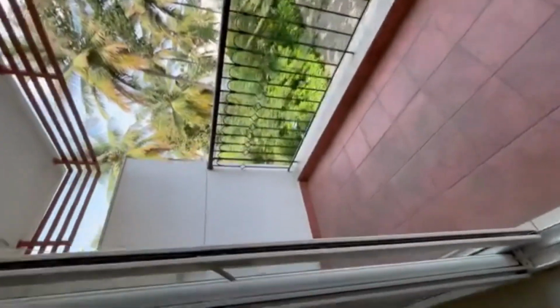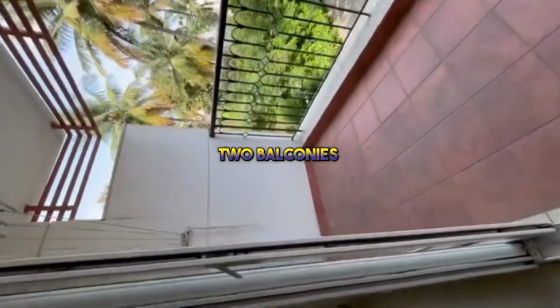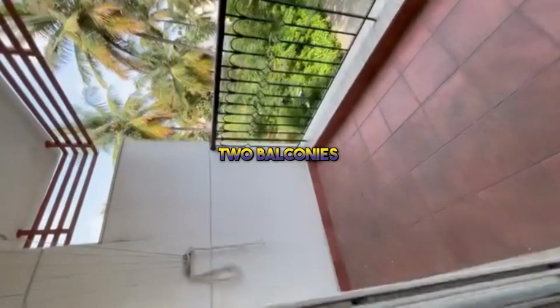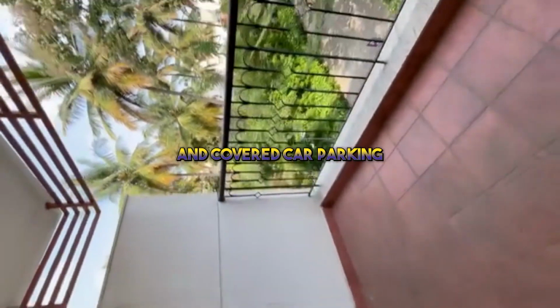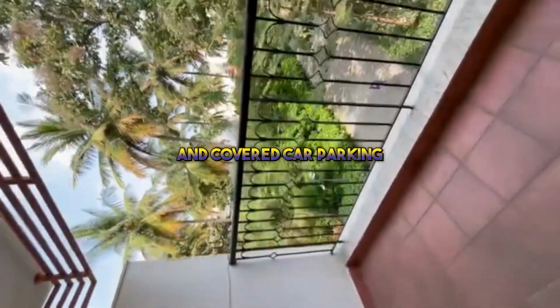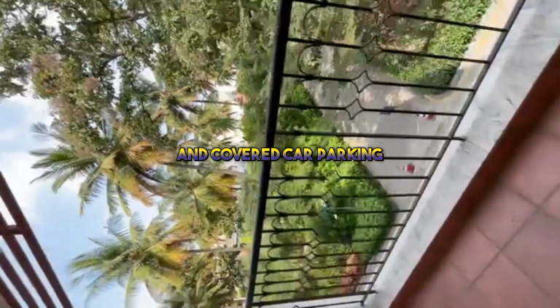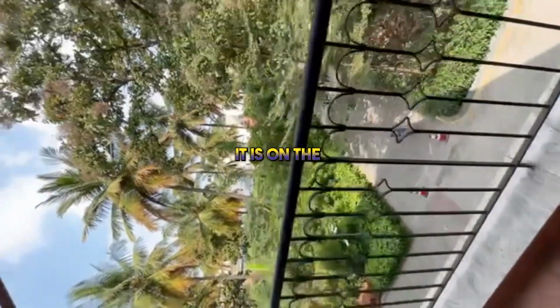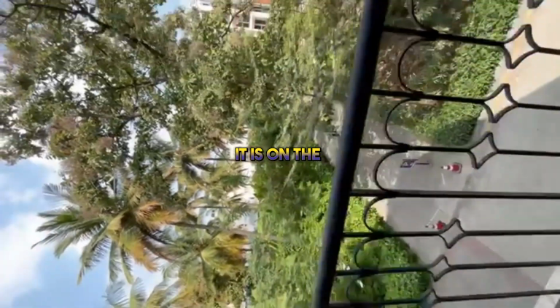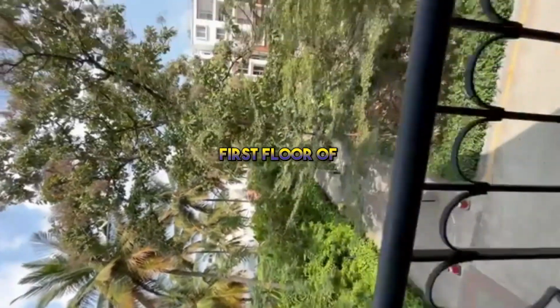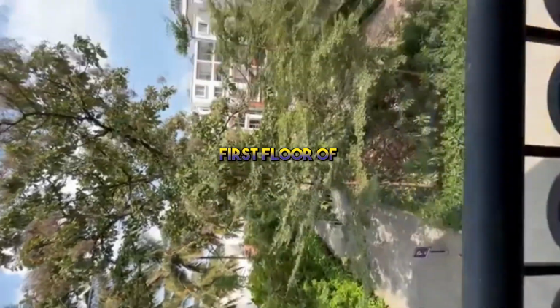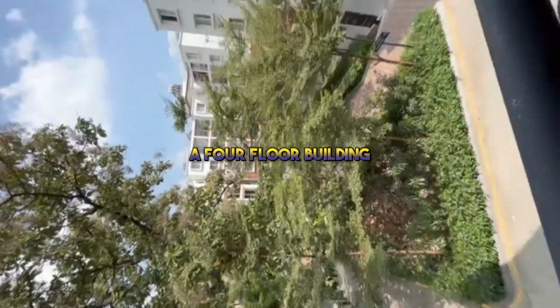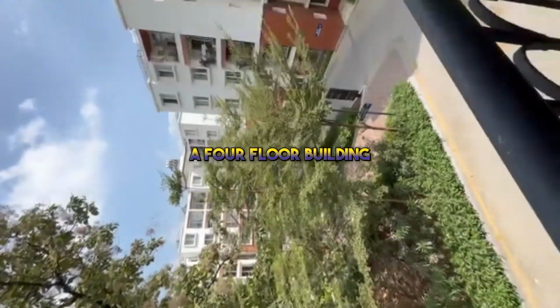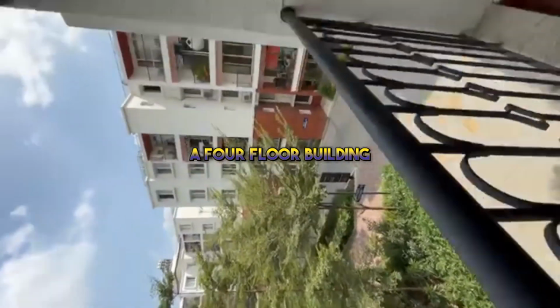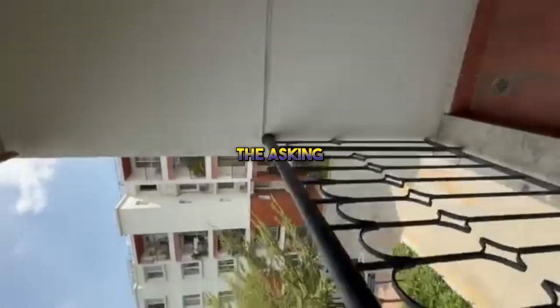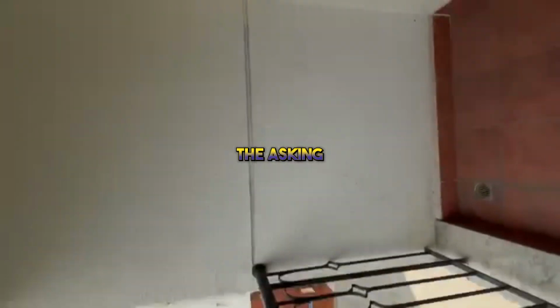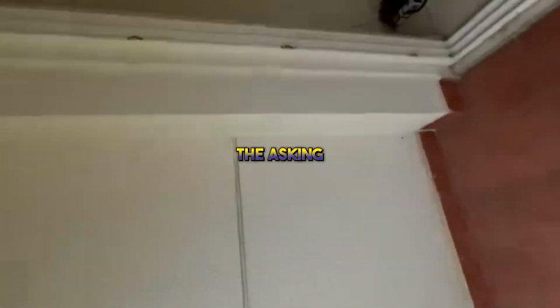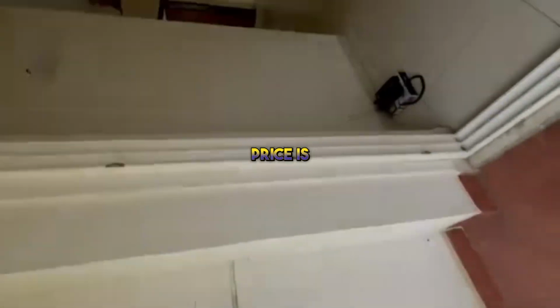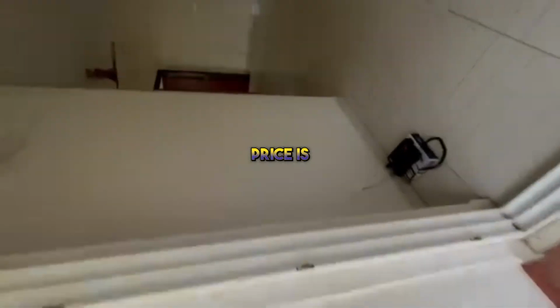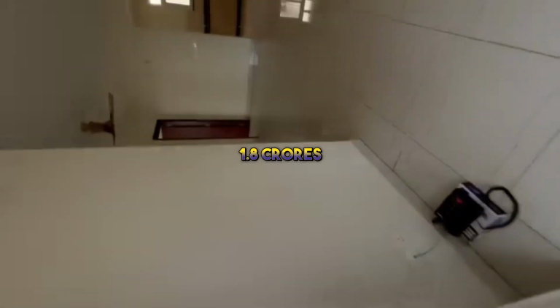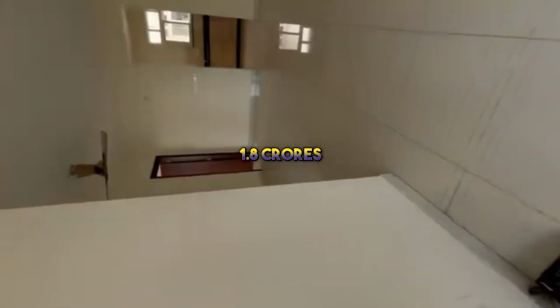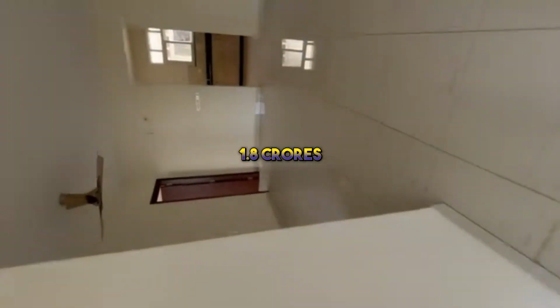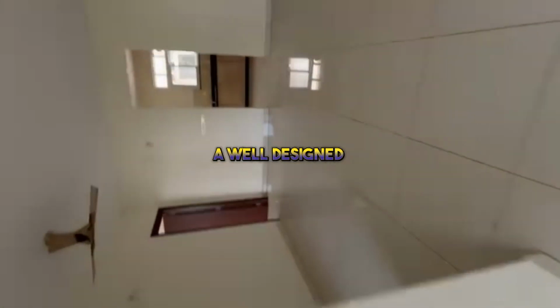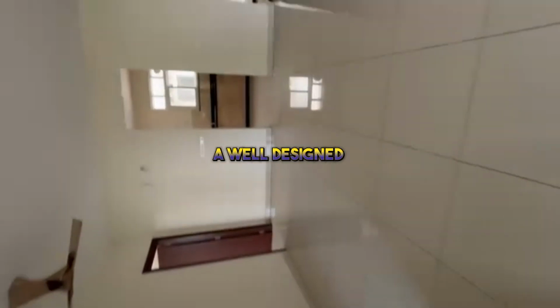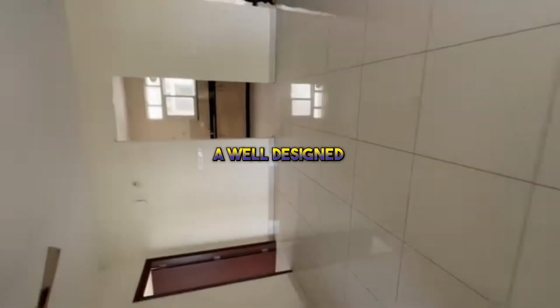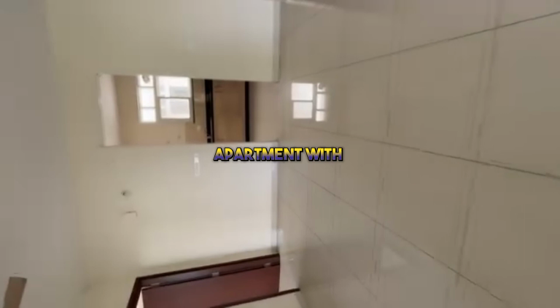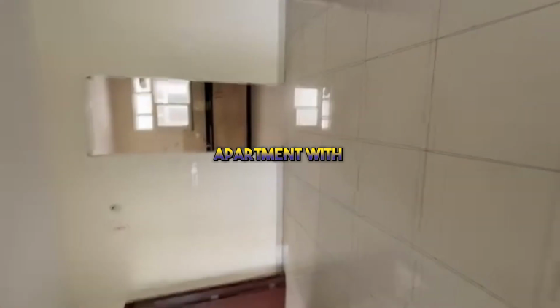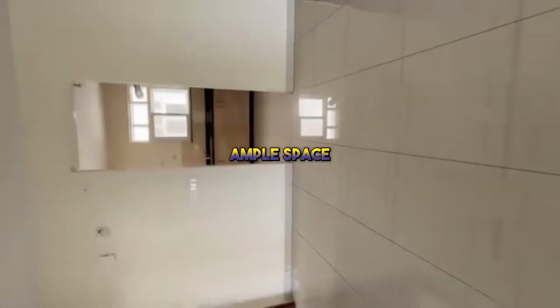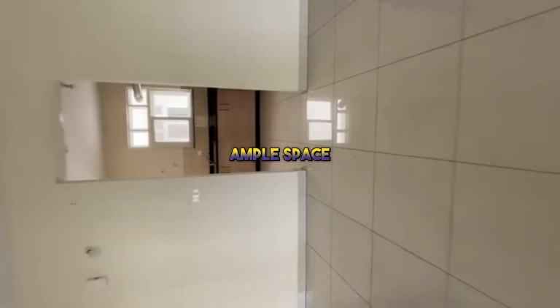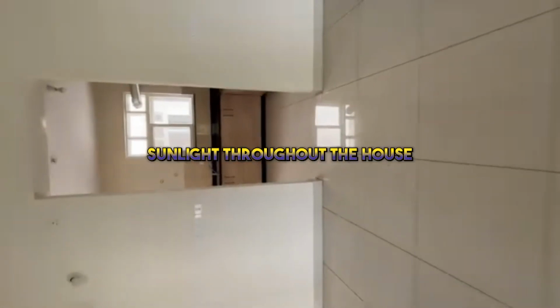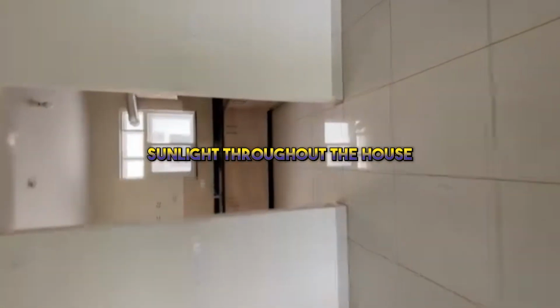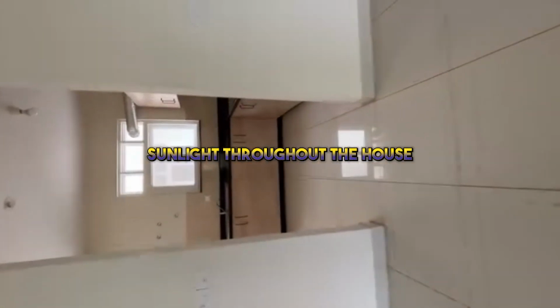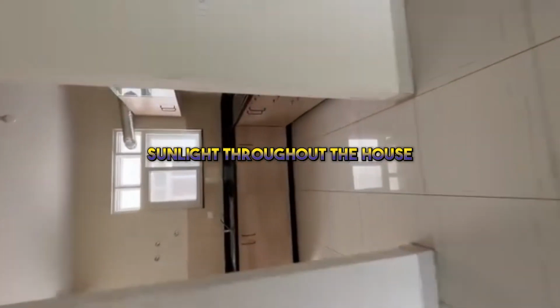Two balconies, a covered car parking. It is on the first floor of a four-floor building. The asking price is 1.8 crores — a well-designed apartment with ample space and sunlight throughout the house.